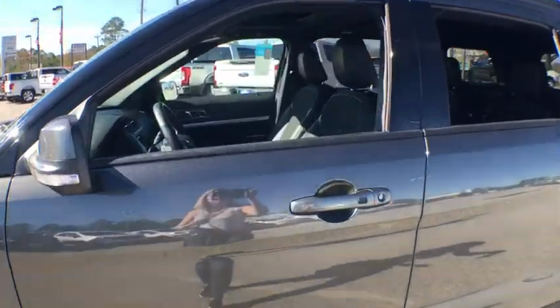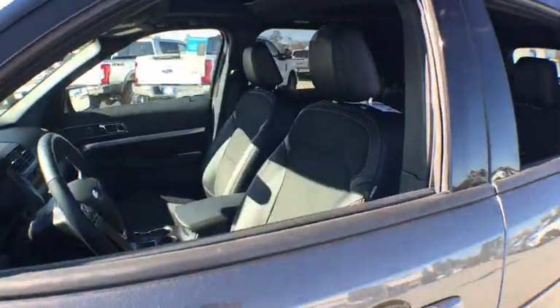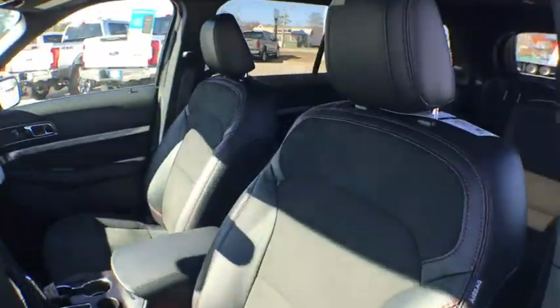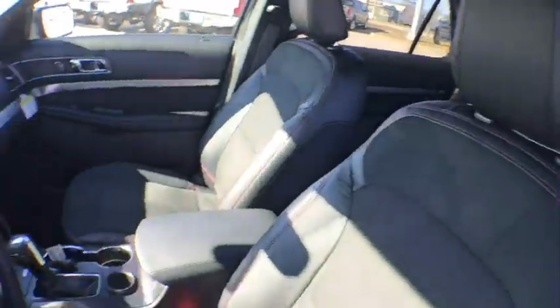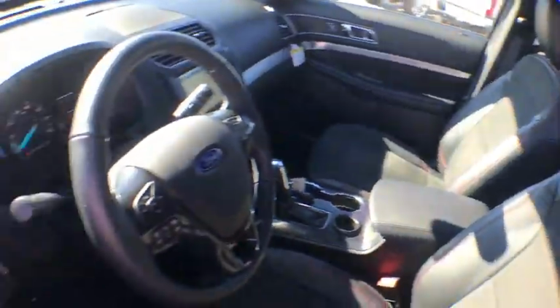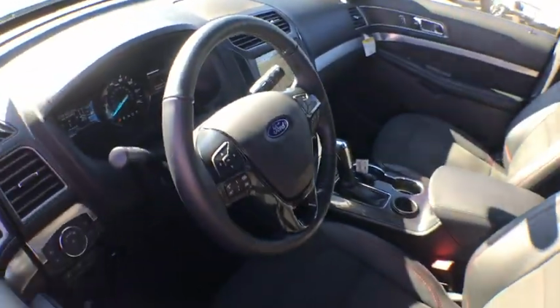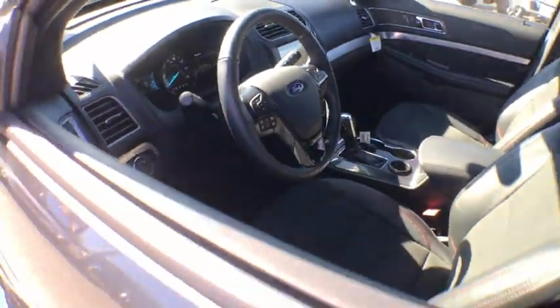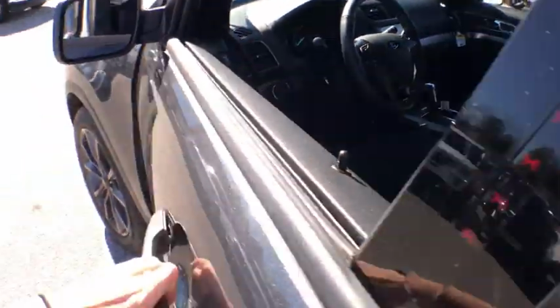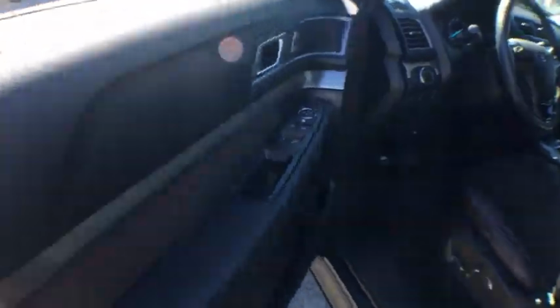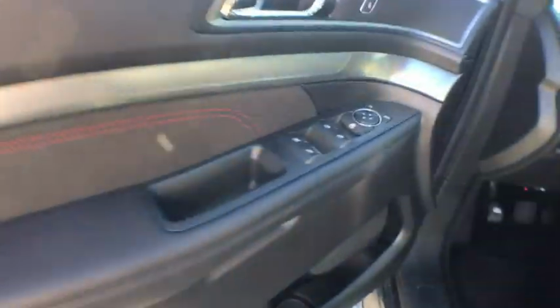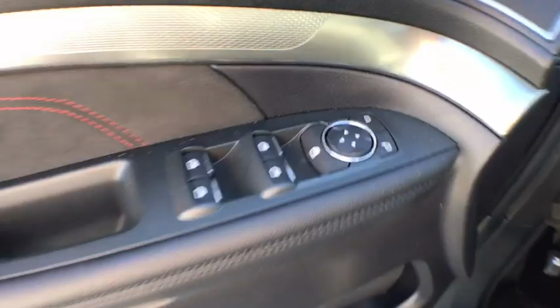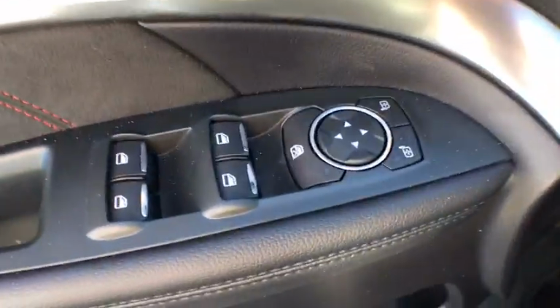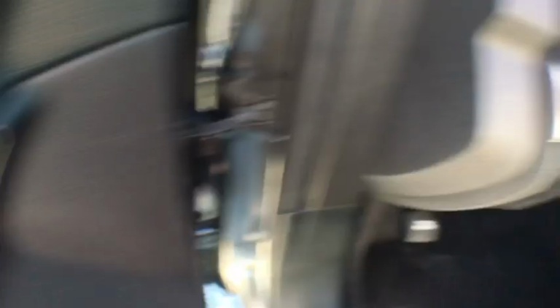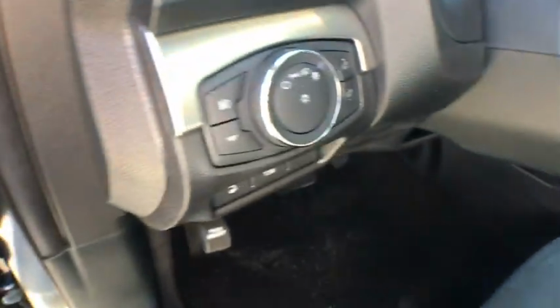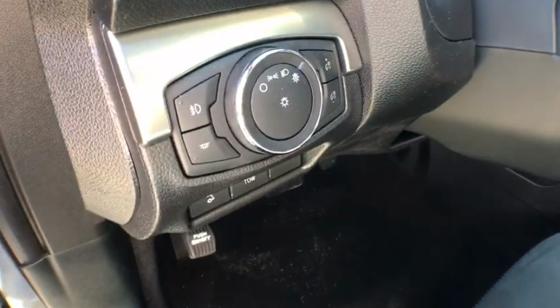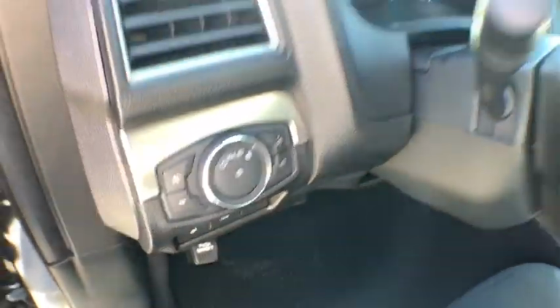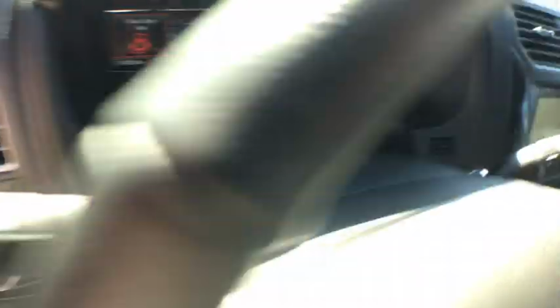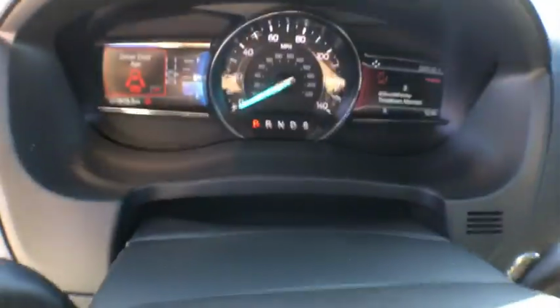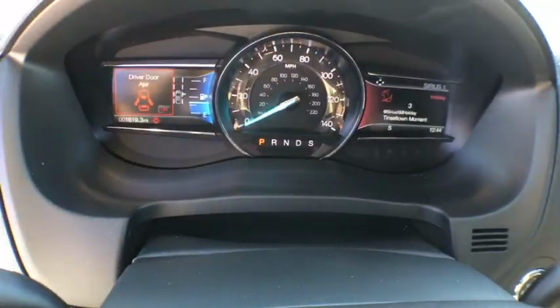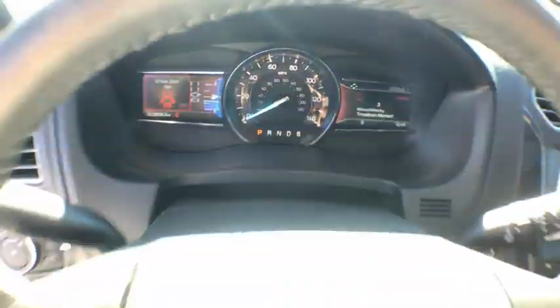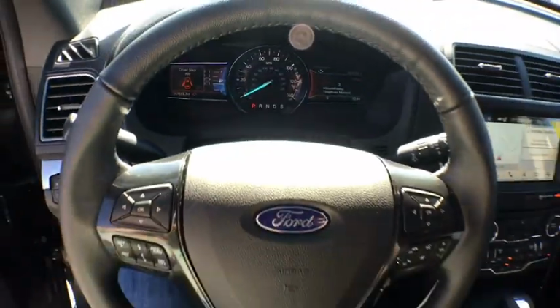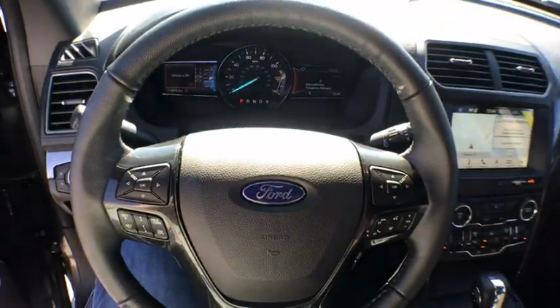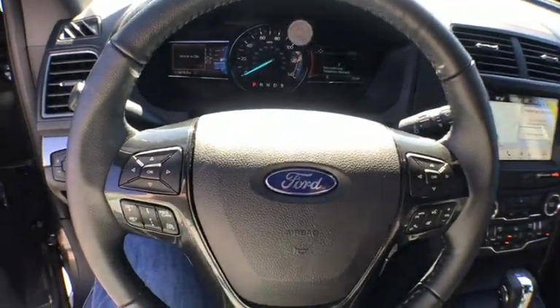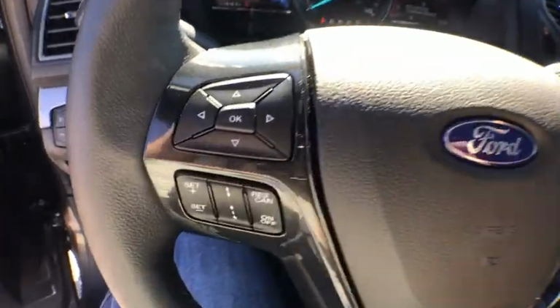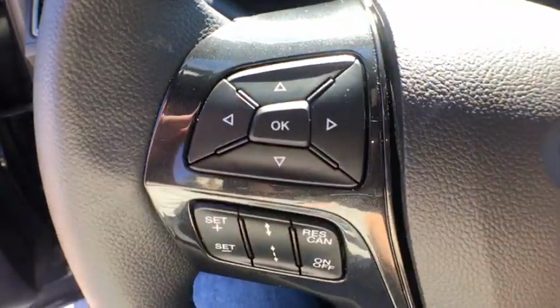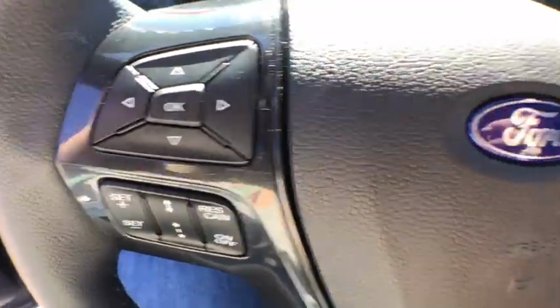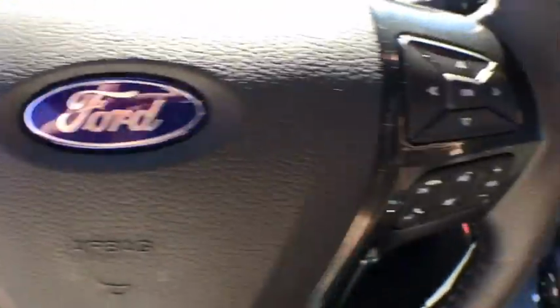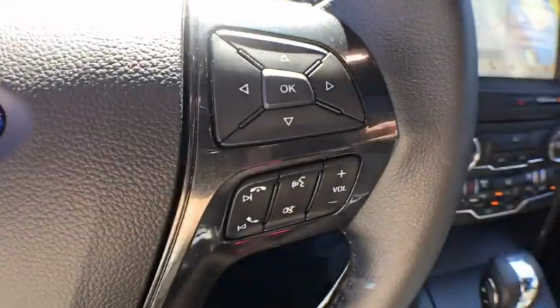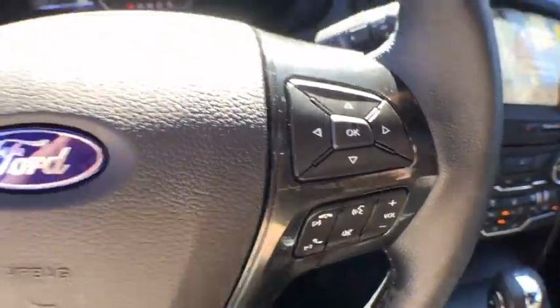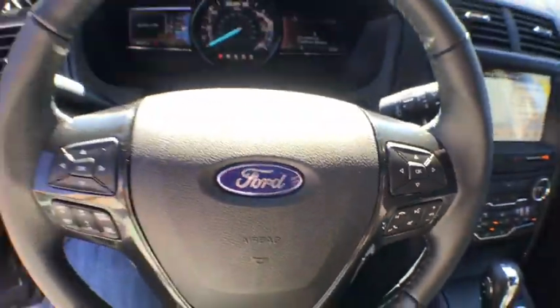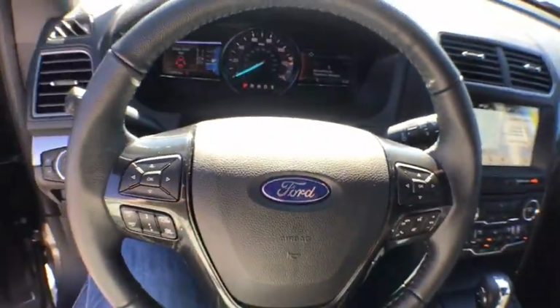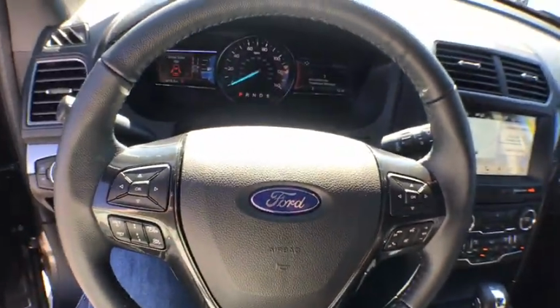Here are some of this vehicle's great options: power passenger seat, traction control, dual airbags, leather-wrapped steering wheel, power steering, four-wheel disc brakes, AM FM stereo radio, compass, trip computer.